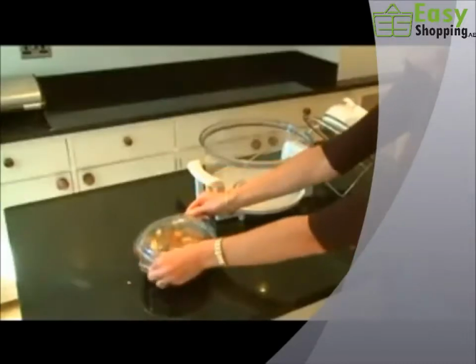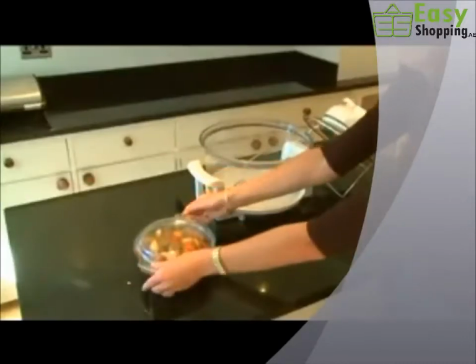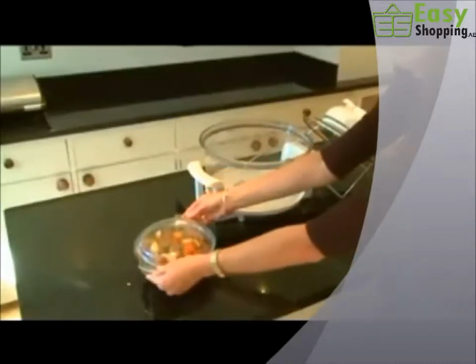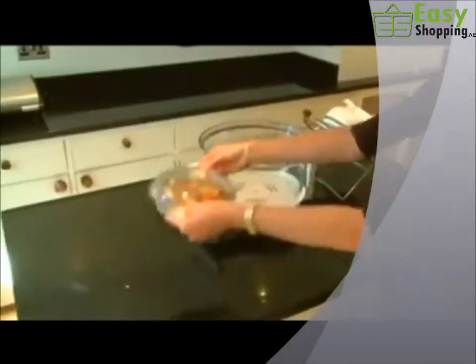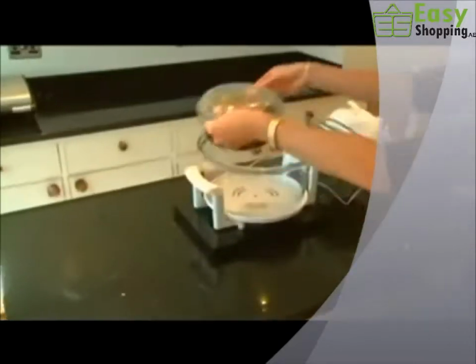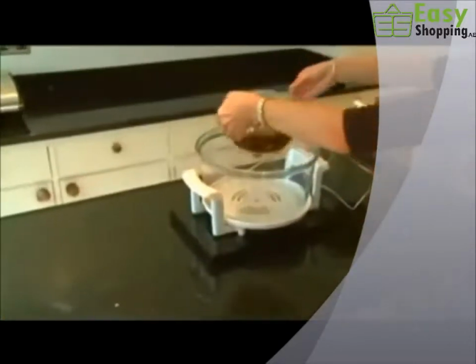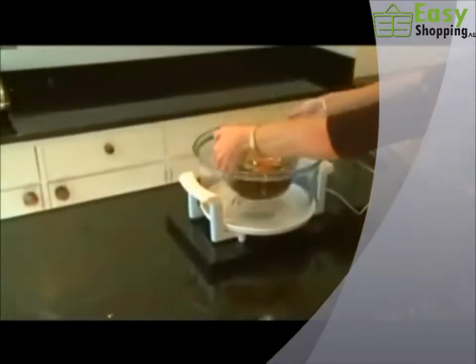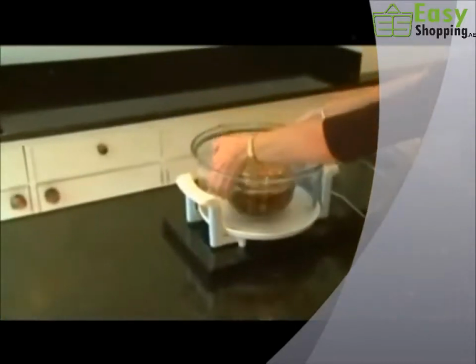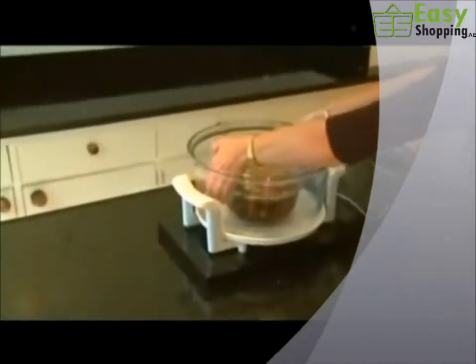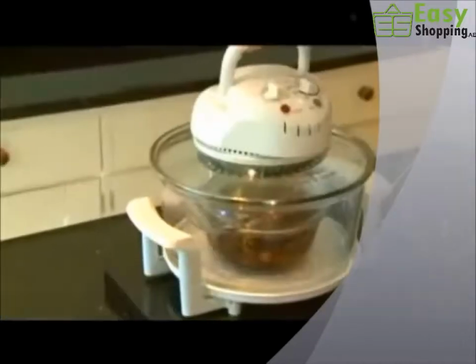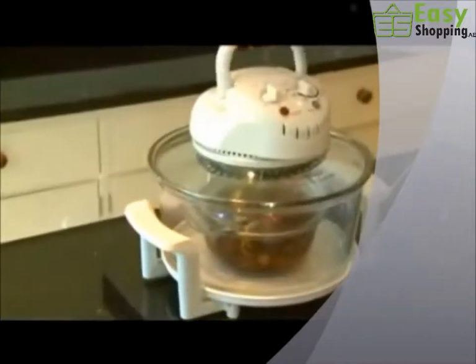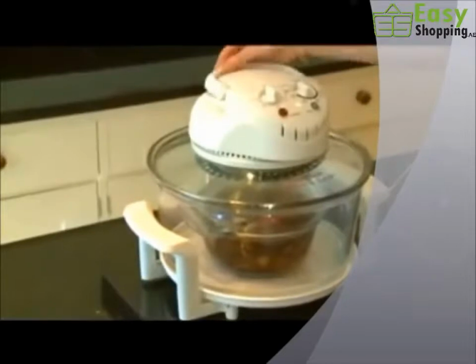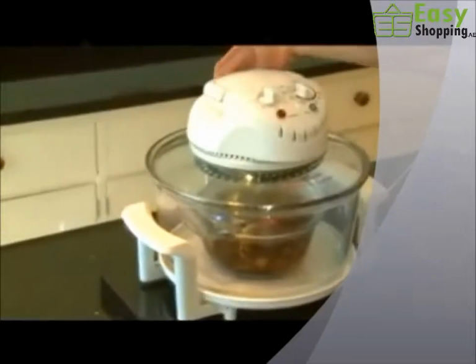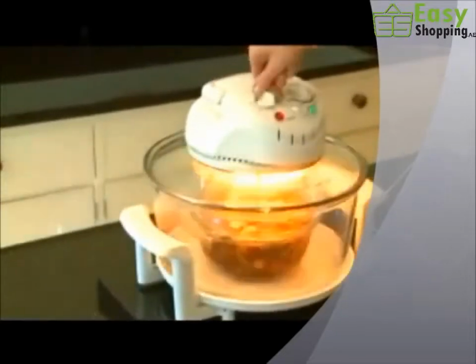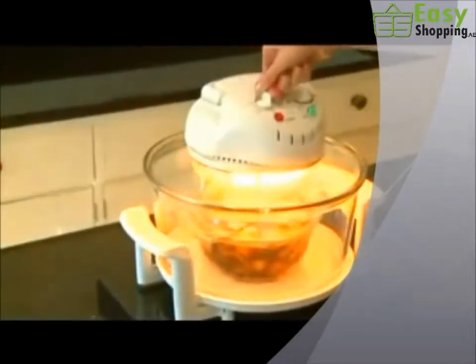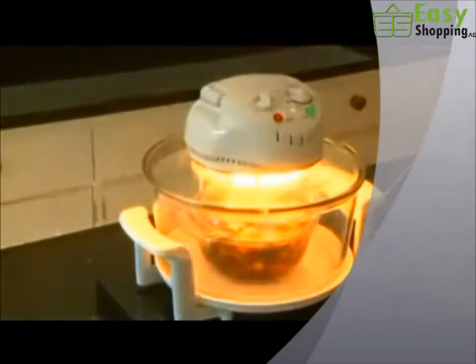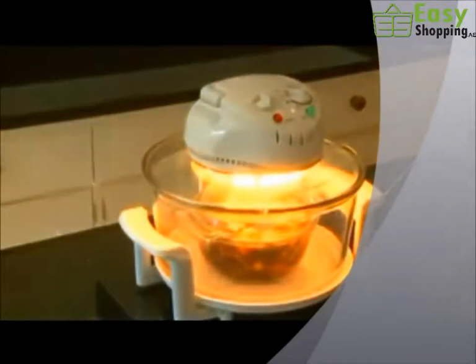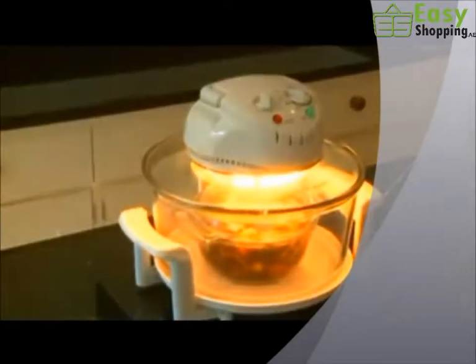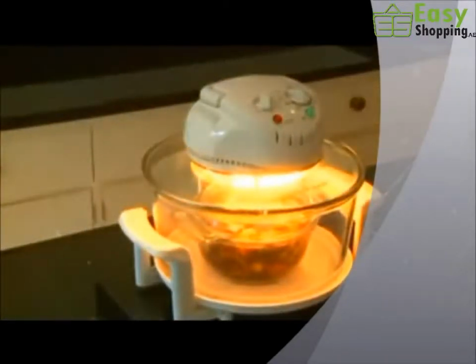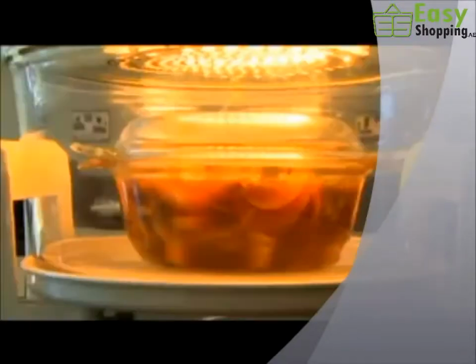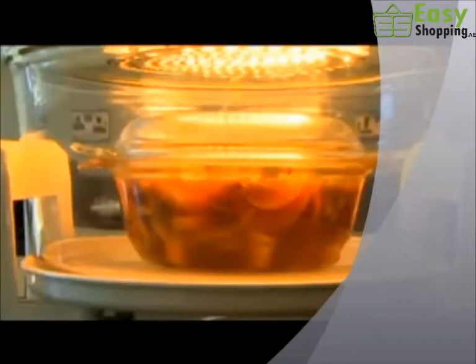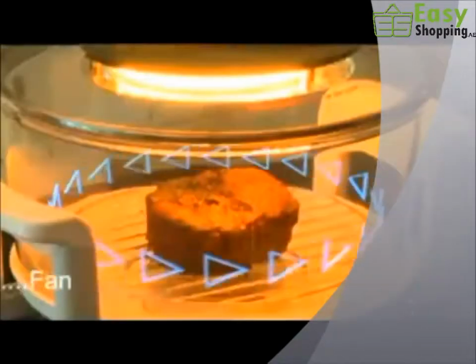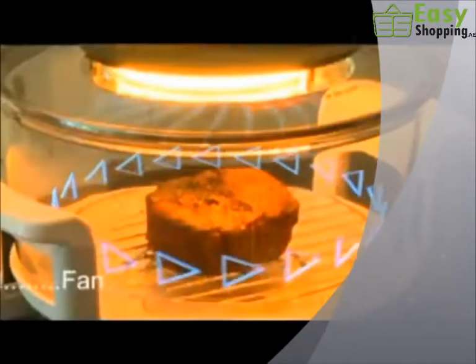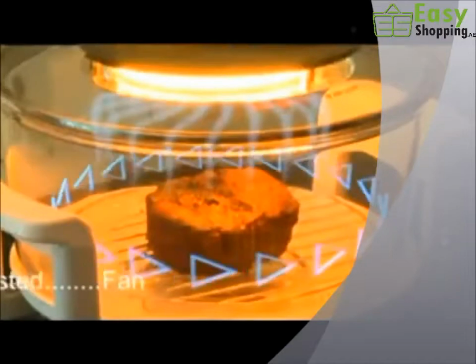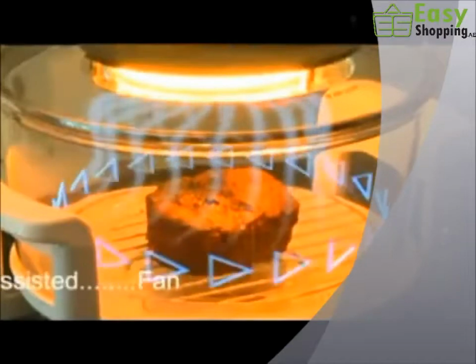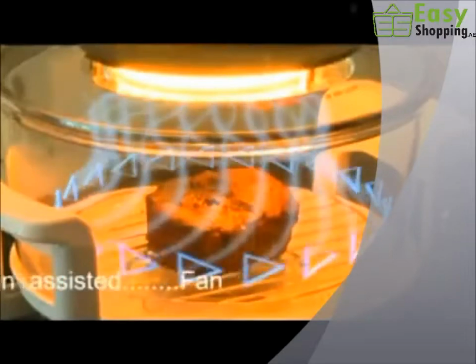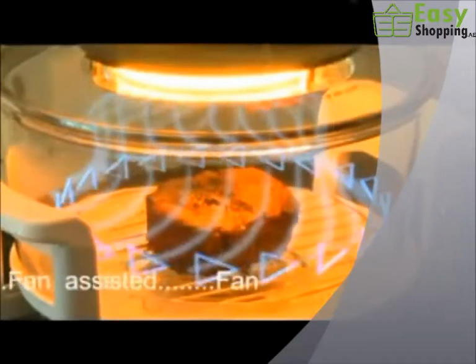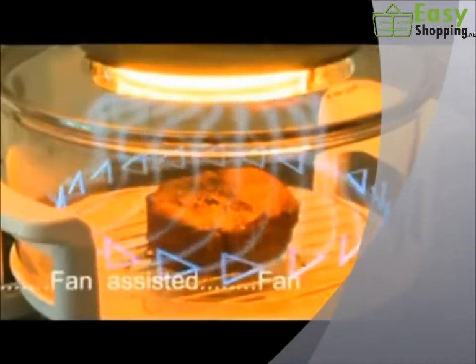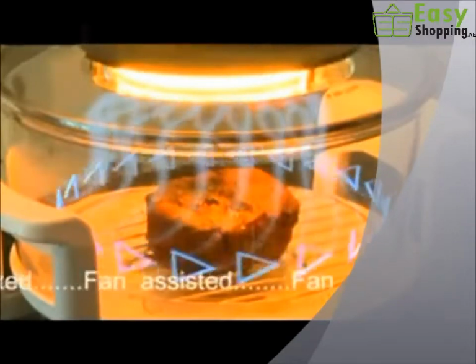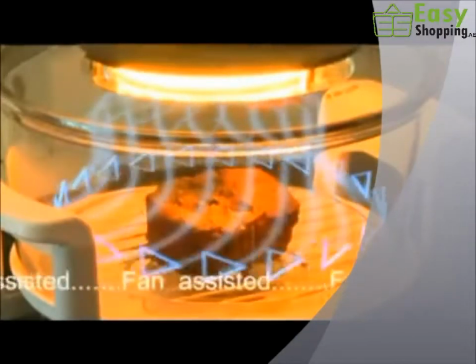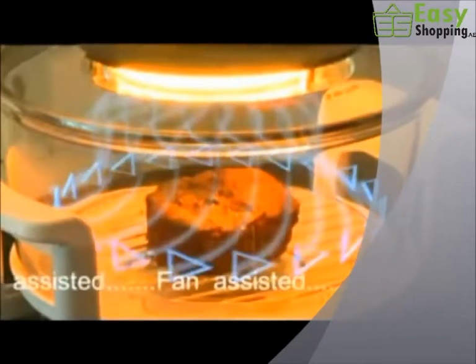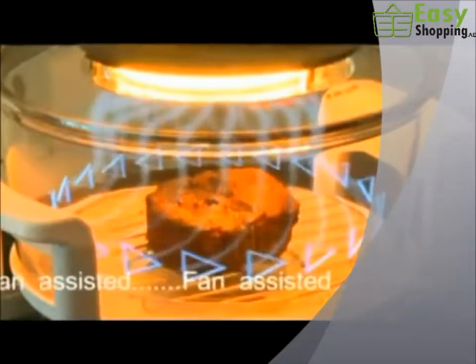Before you know it, you're ready to cook. Heating up time is slashed dramatically. The halogen bulb goes to work straight away. The halogen oven is fan-assisted, too. So your food cooks quickly and evenly.